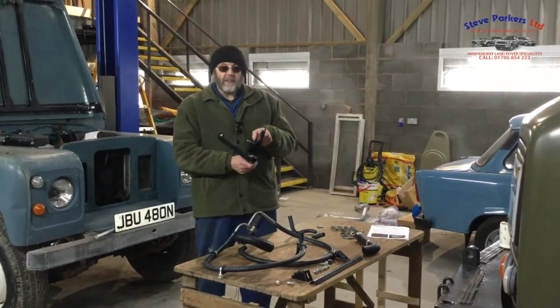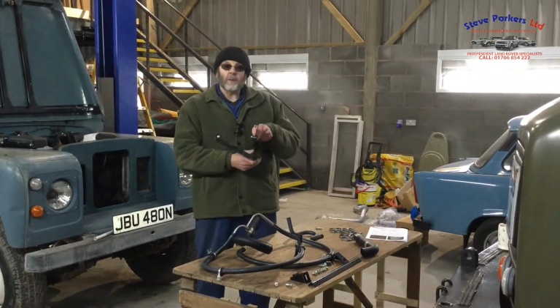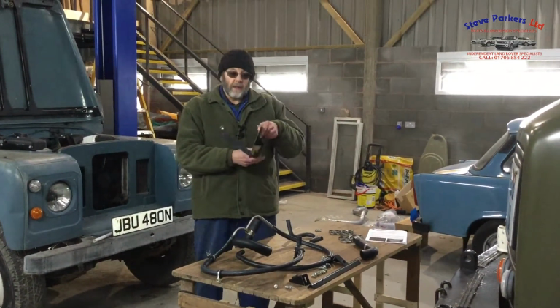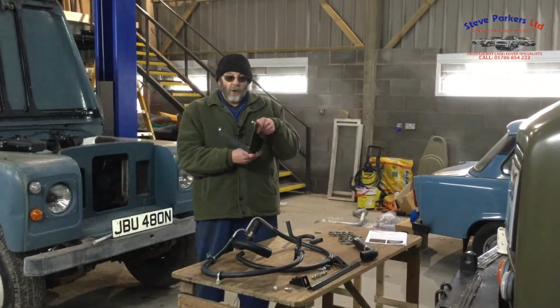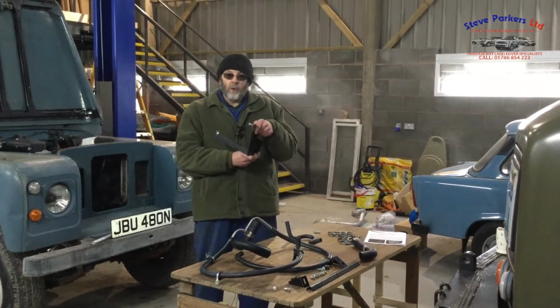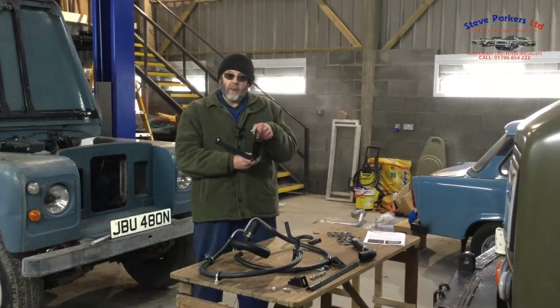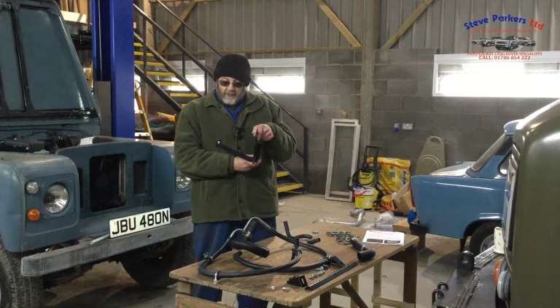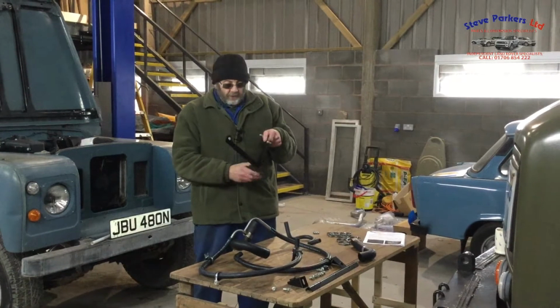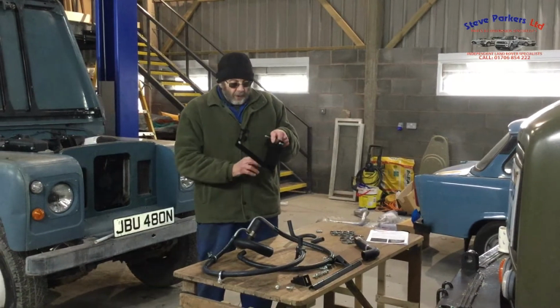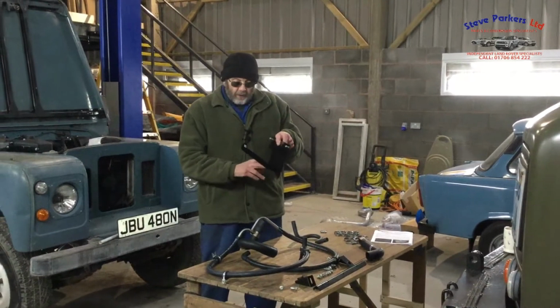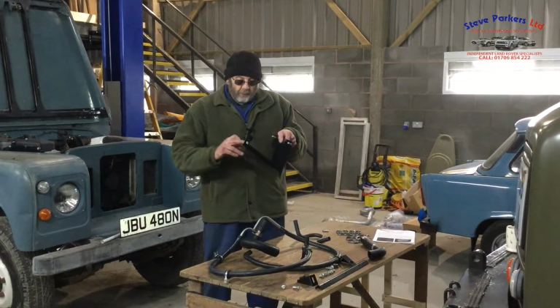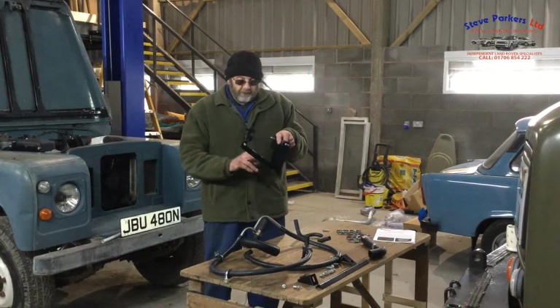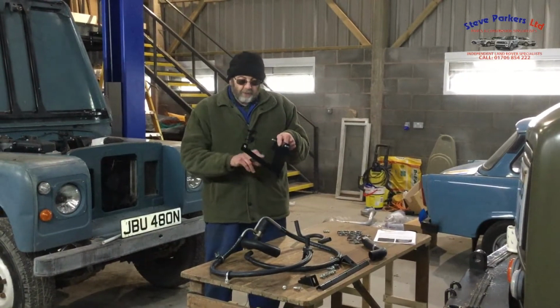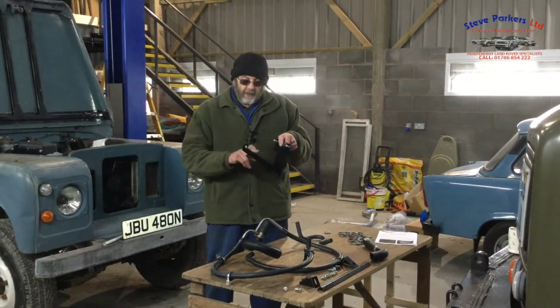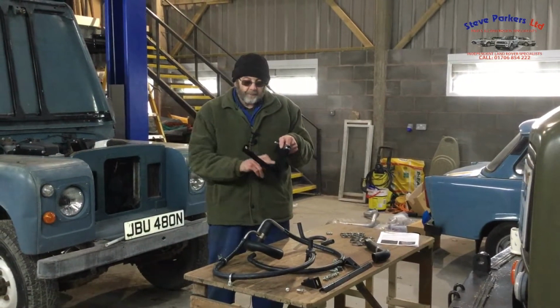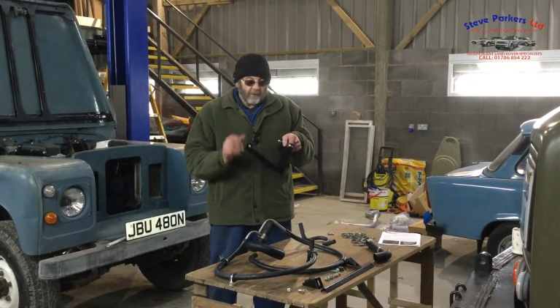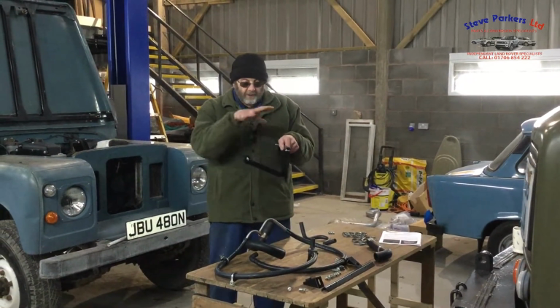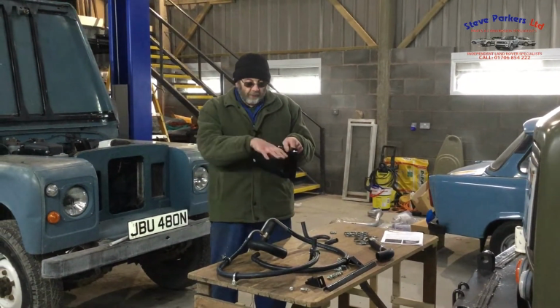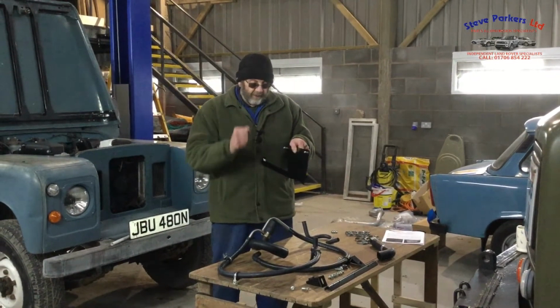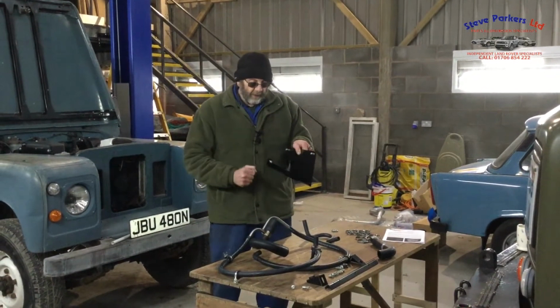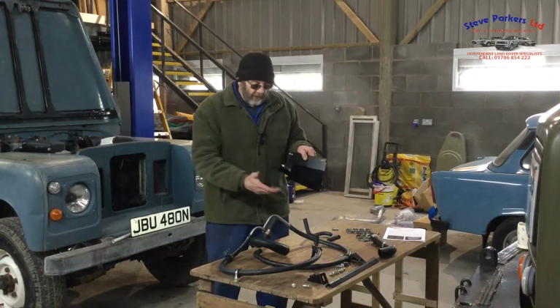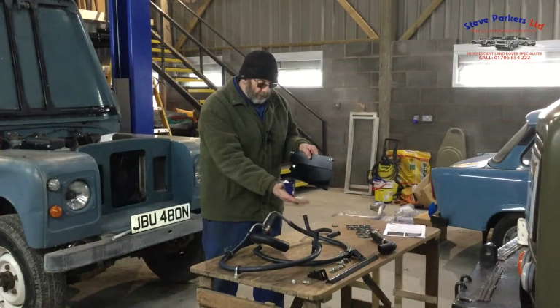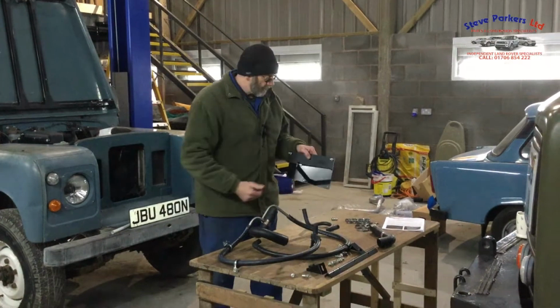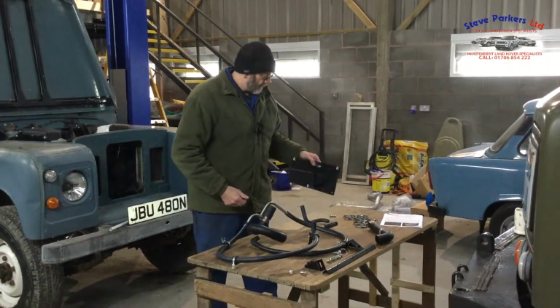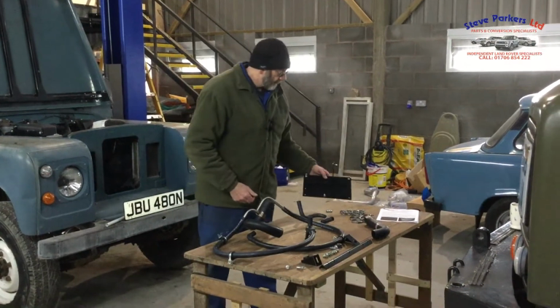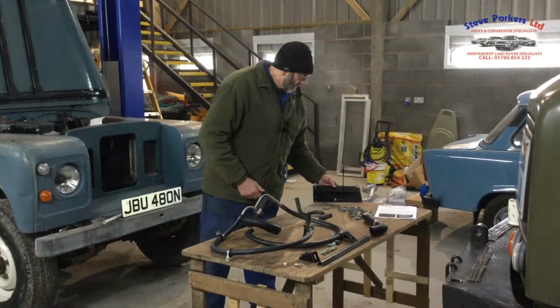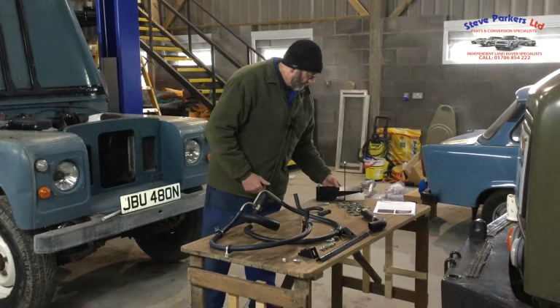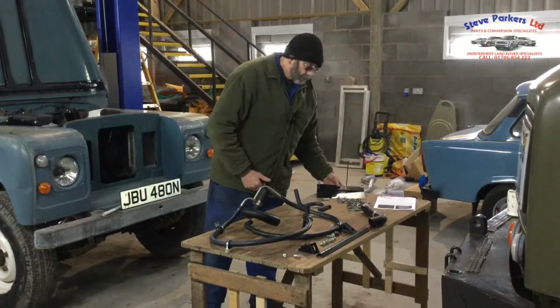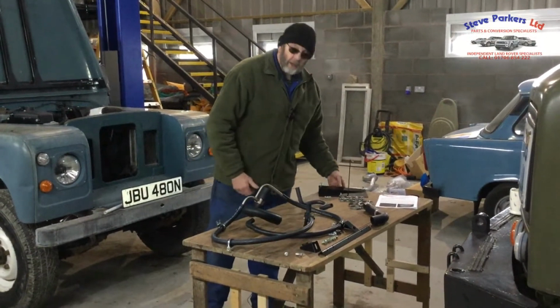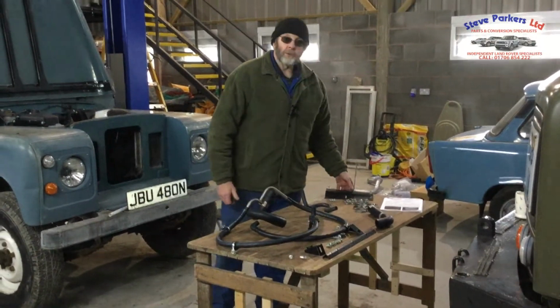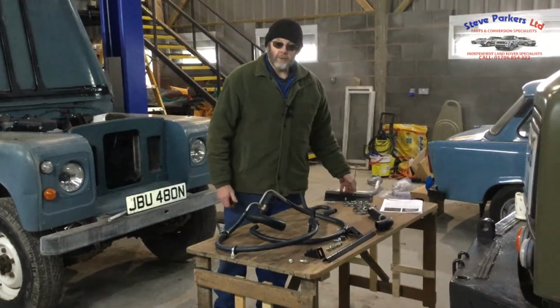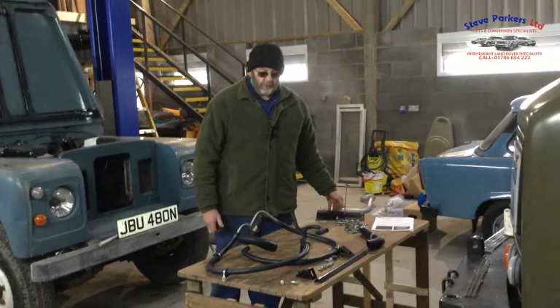We have the header tank mounting bracket, which we have fabricated. This will bolt to the right-hand inner wing on all applications. It comes with this mounting stay, then the header tank fits in there and the connection goes underneath it.